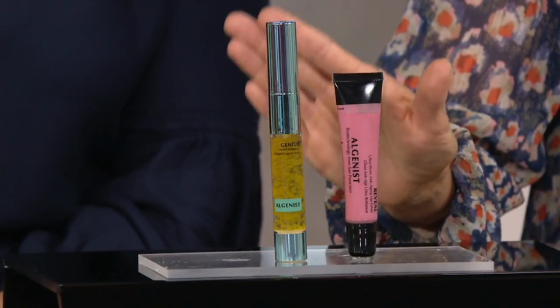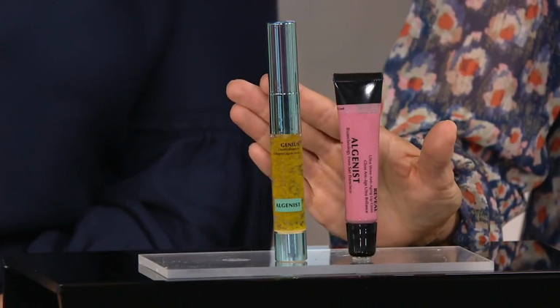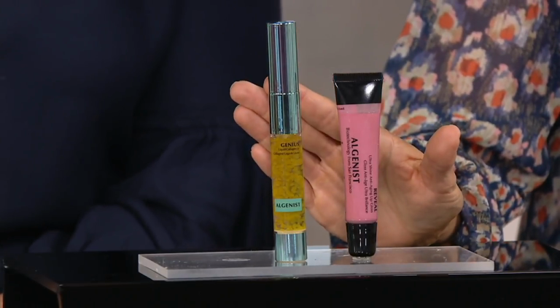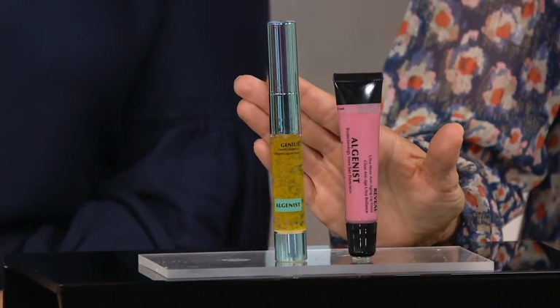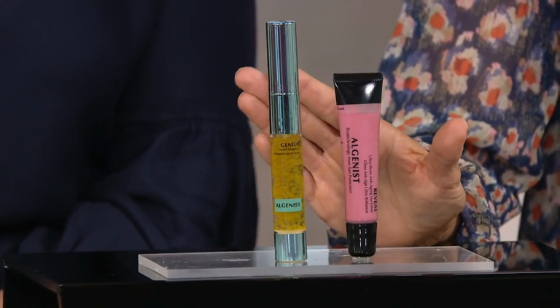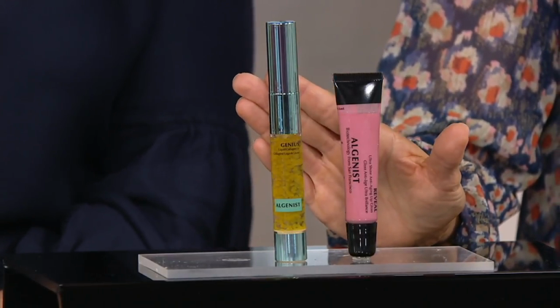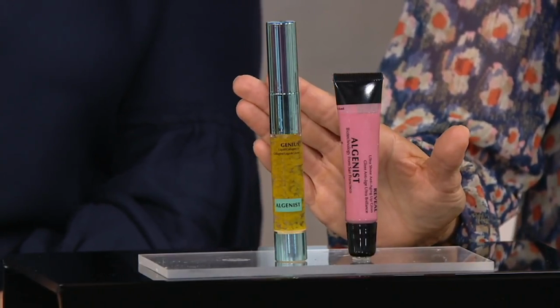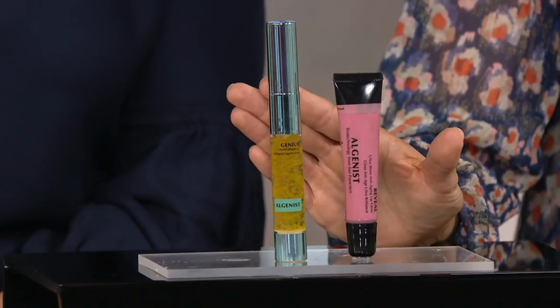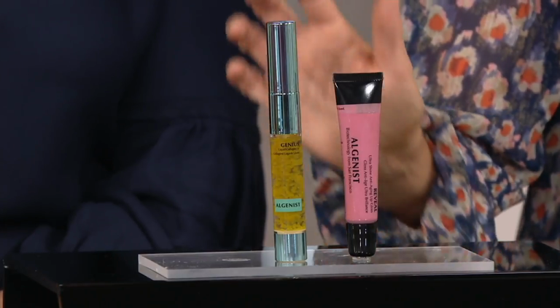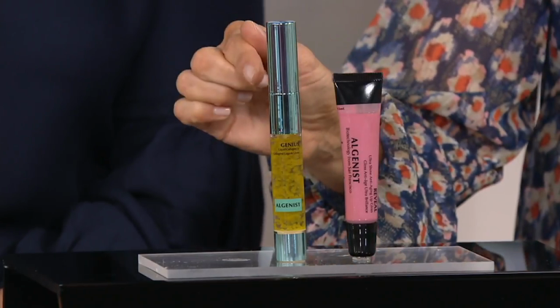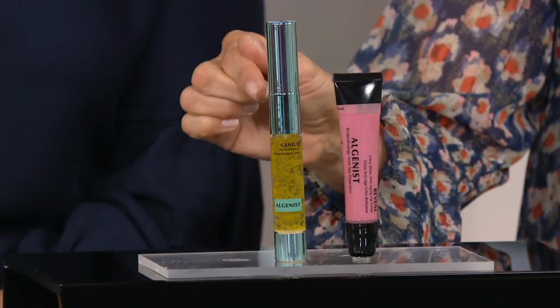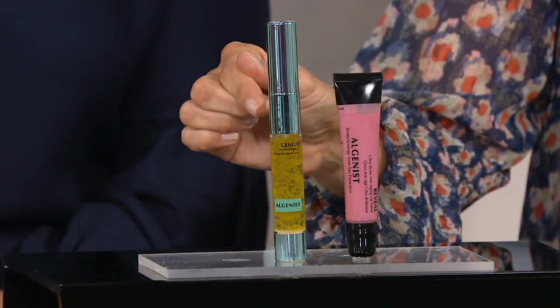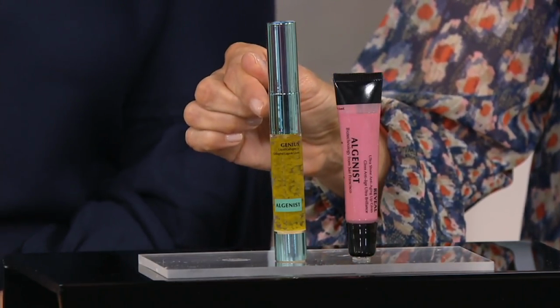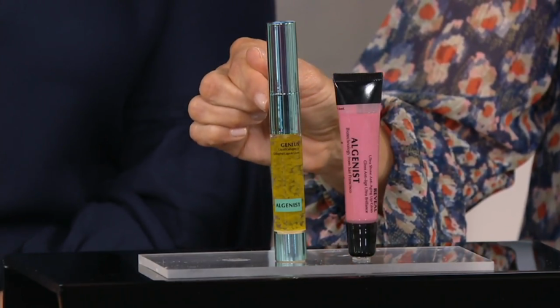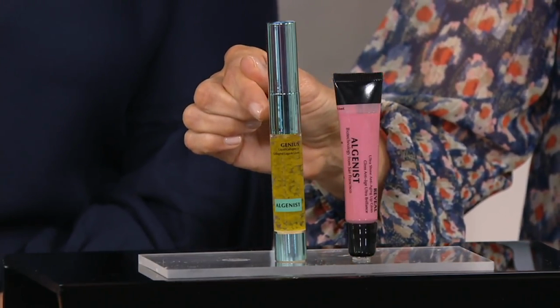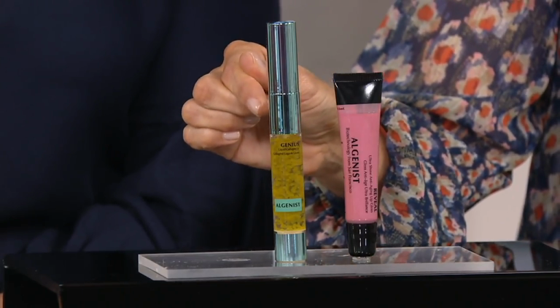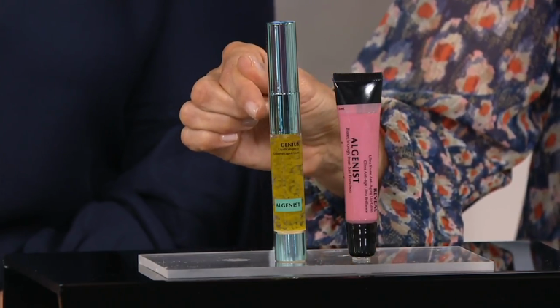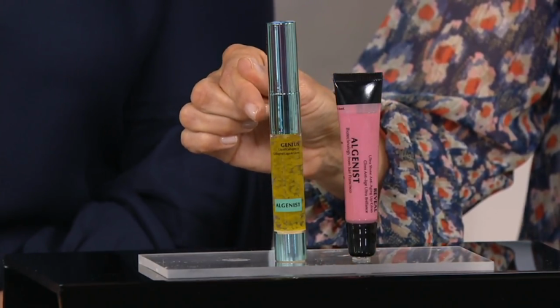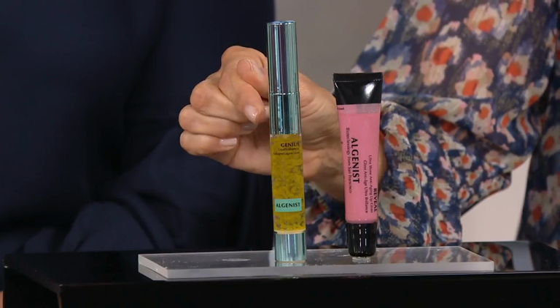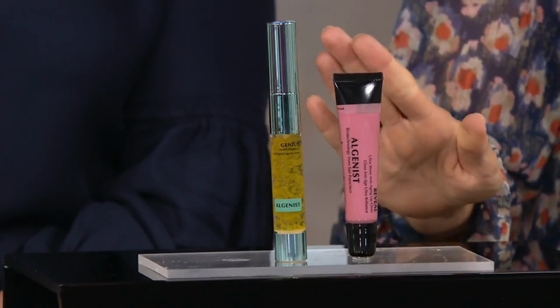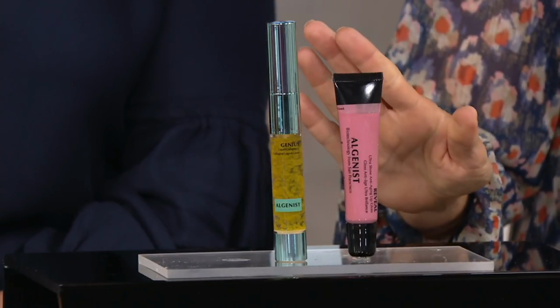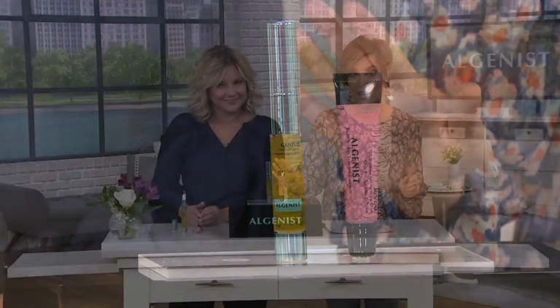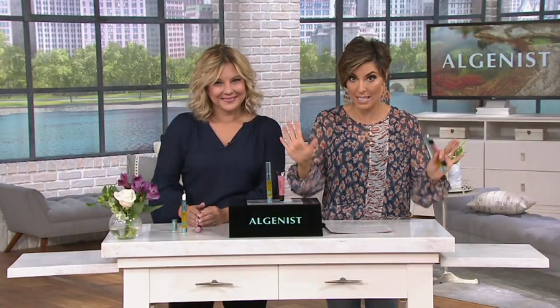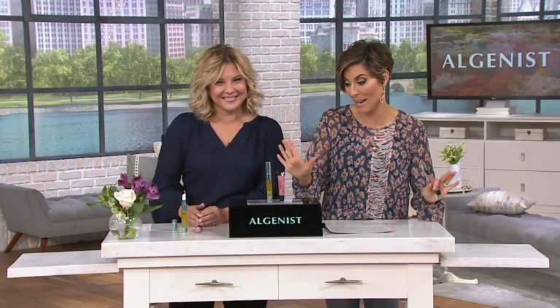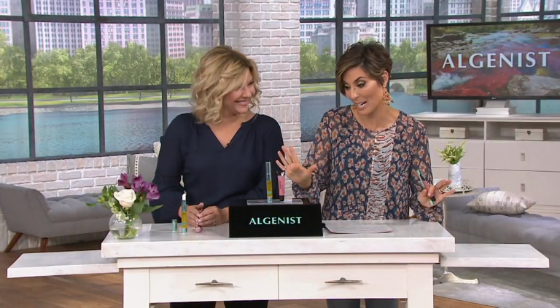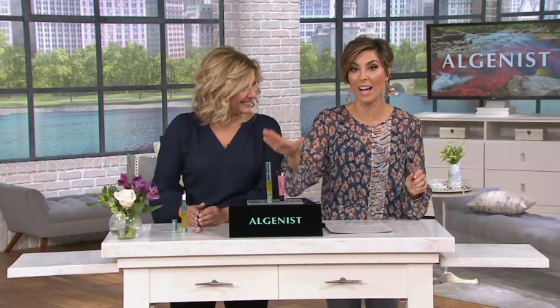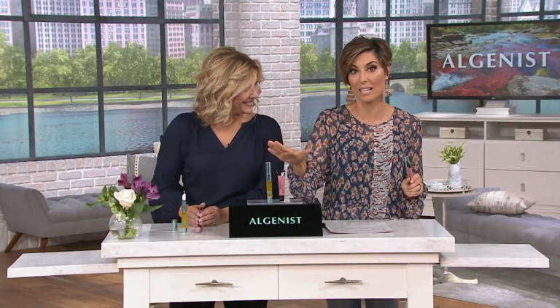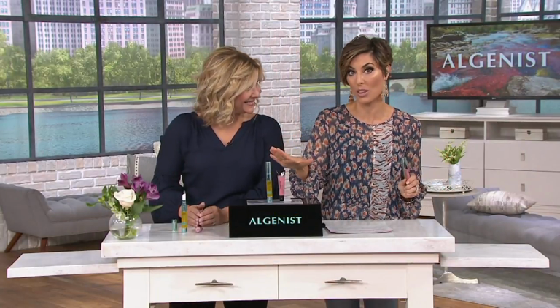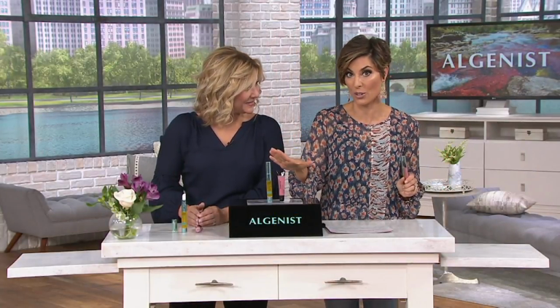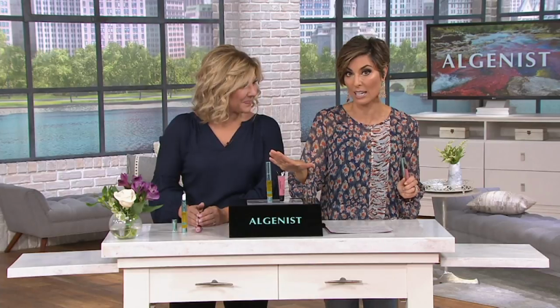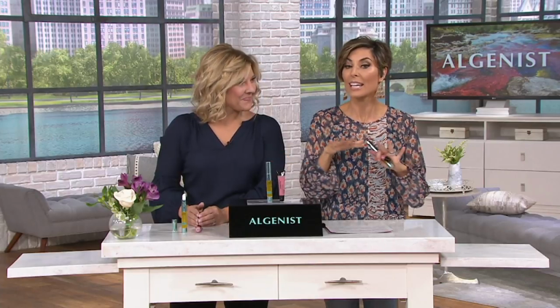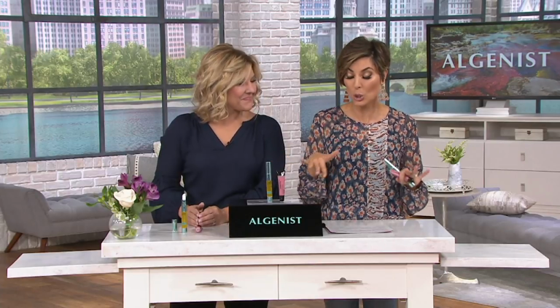If sold separately, it would be $53. The treatment is $35, and I have paid $35 for a lip gloss before that doesn't even help anti-age. So the fact that I'm getting both of these for $33 is huge.